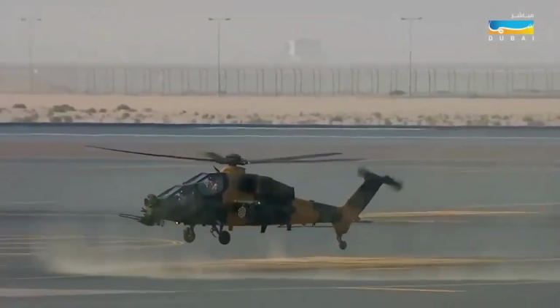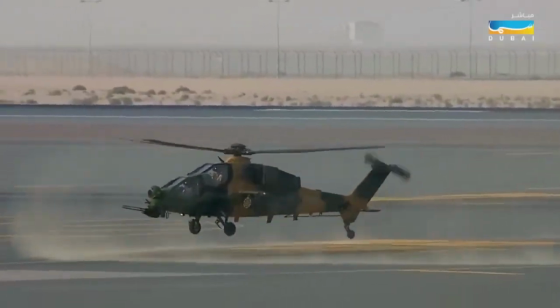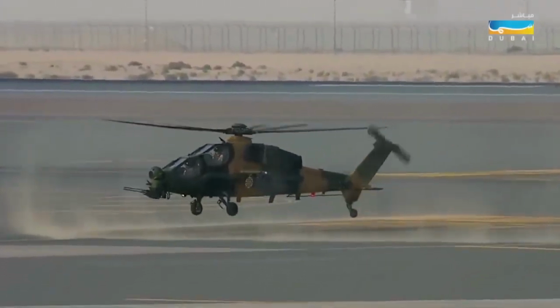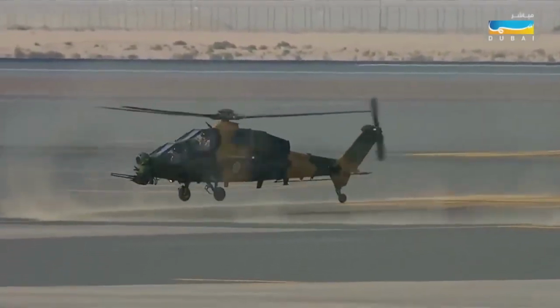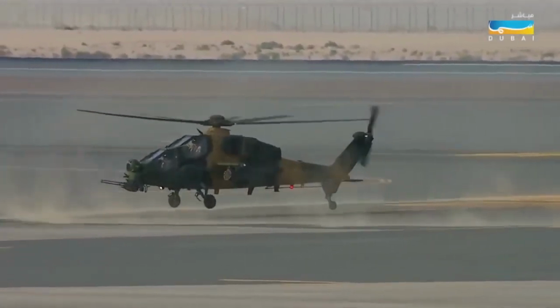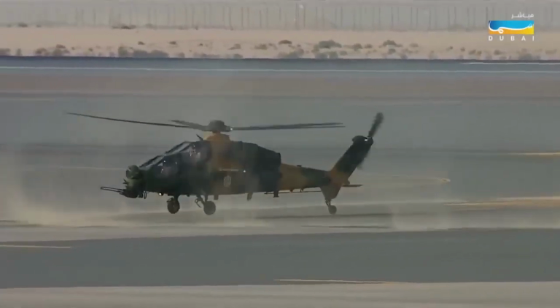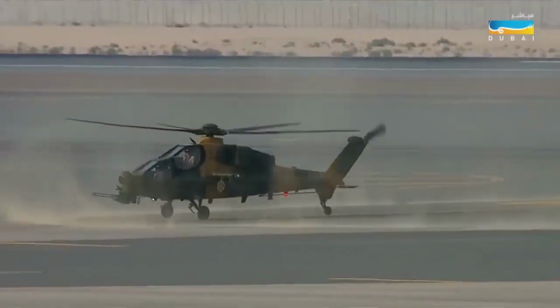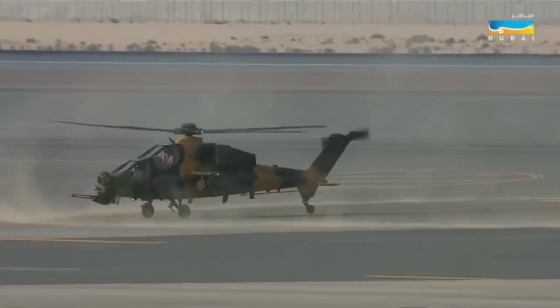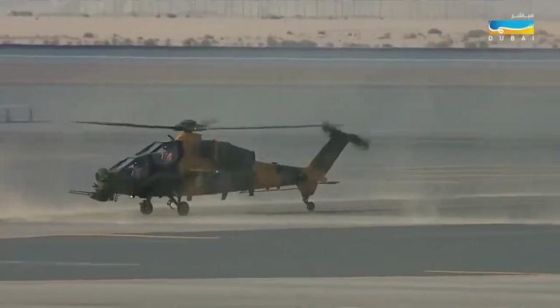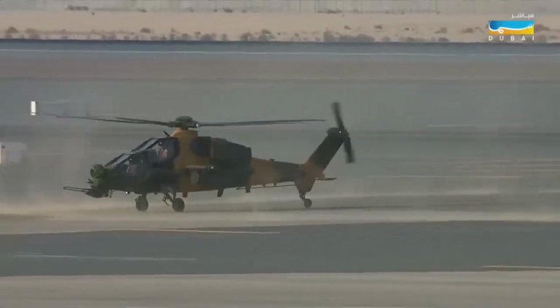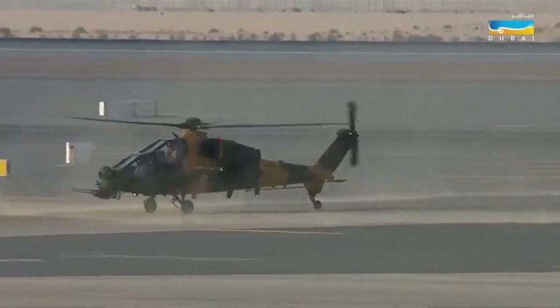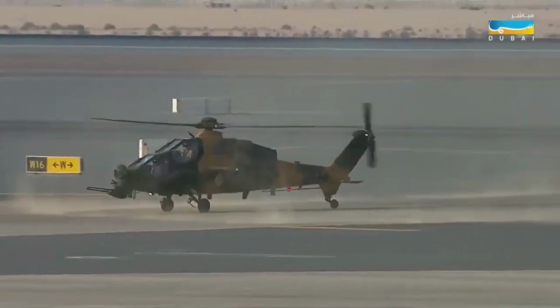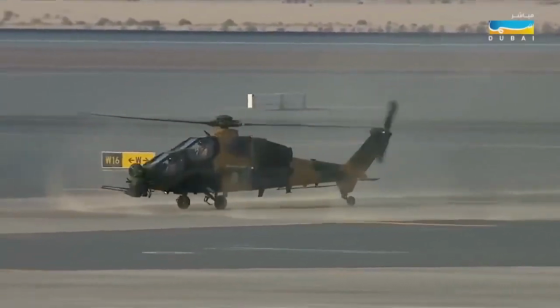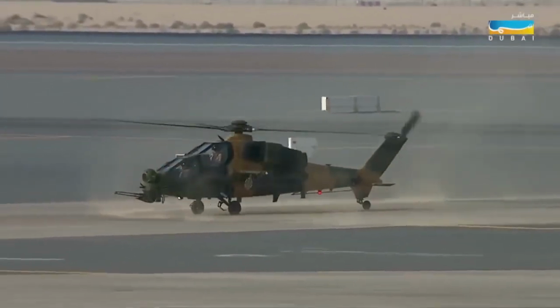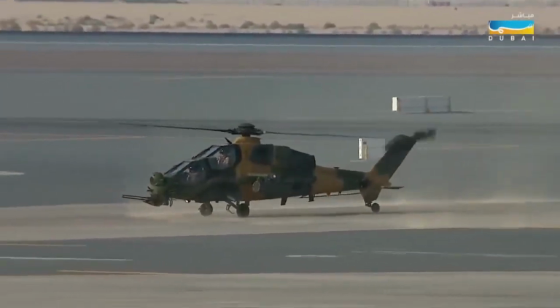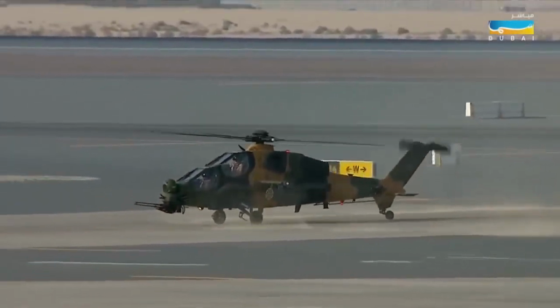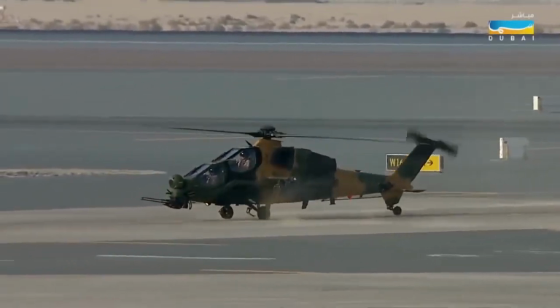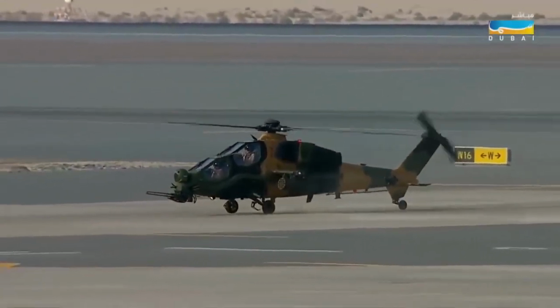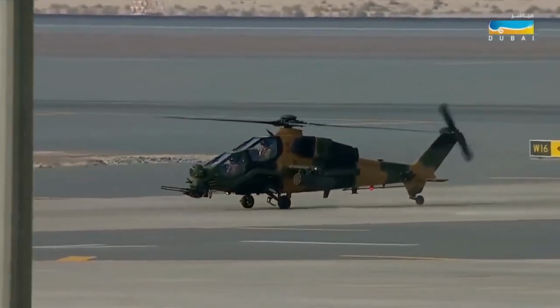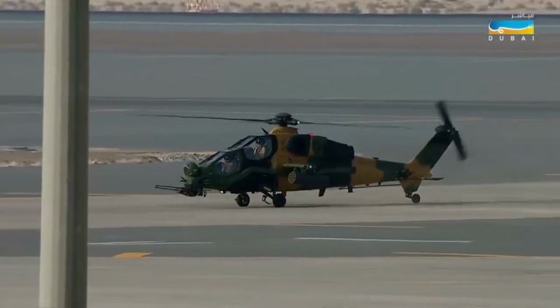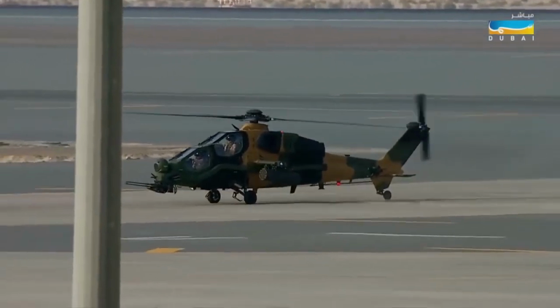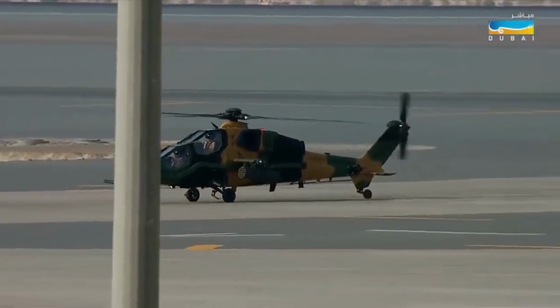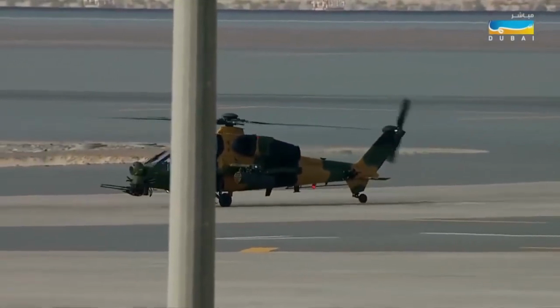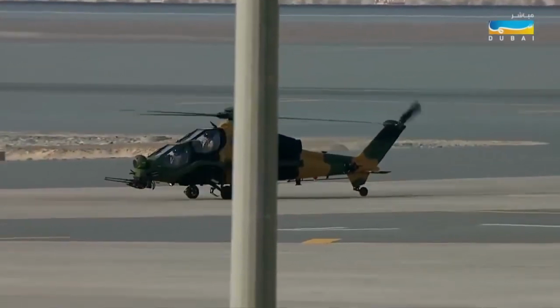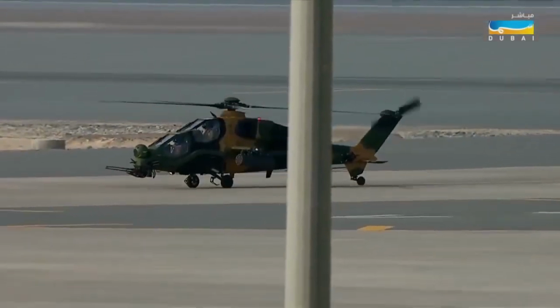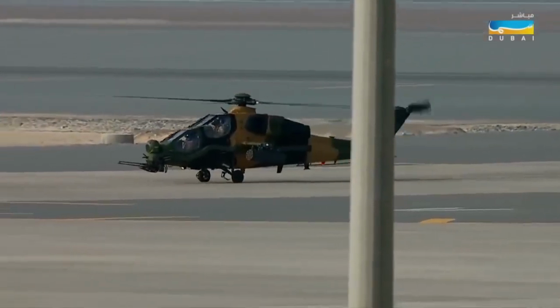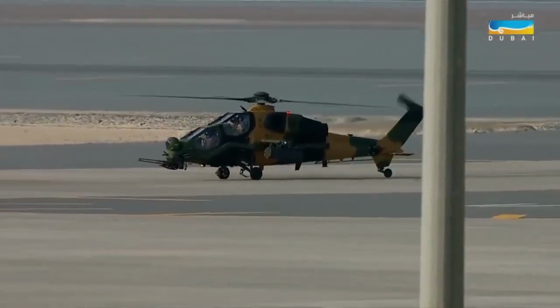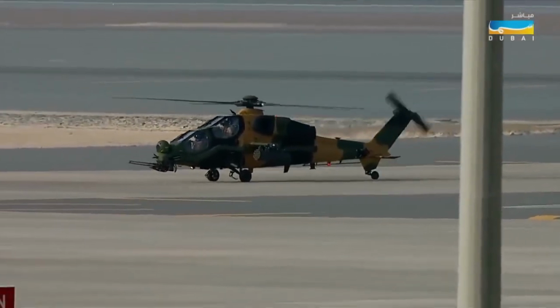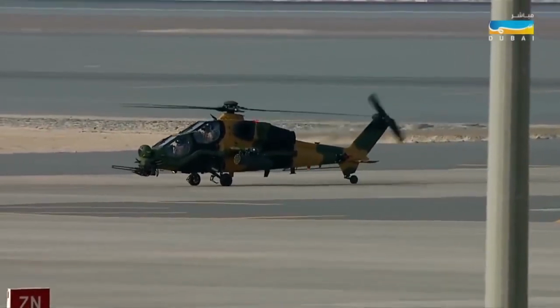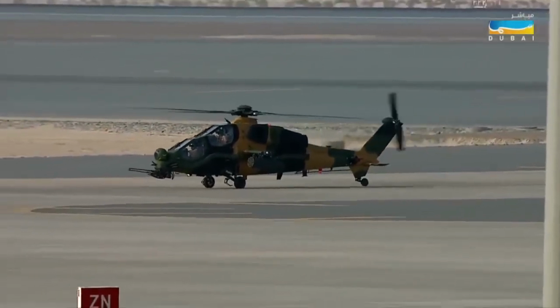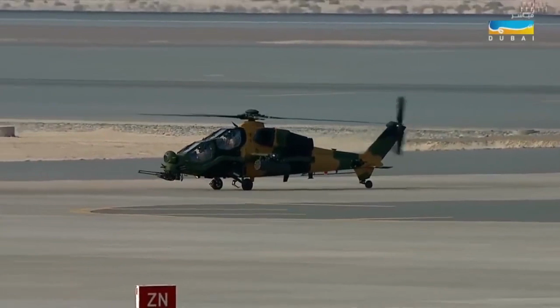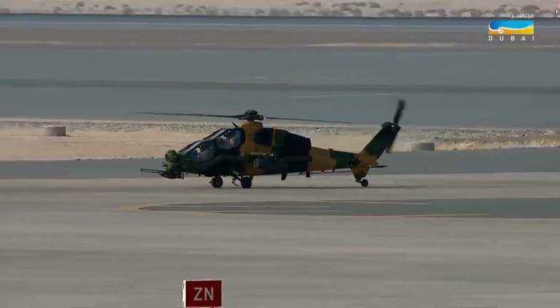It looks like our helicopter is done, so that means coming up we've got a very special visitor coming in from the right-hand side. I'm going to hand you over to our United States Air Force commentator who's going to take us through — ladies and gentlemen, get ready for the F-22.